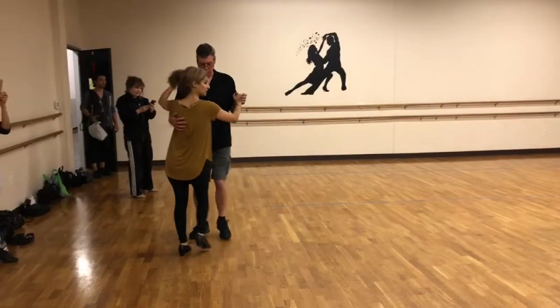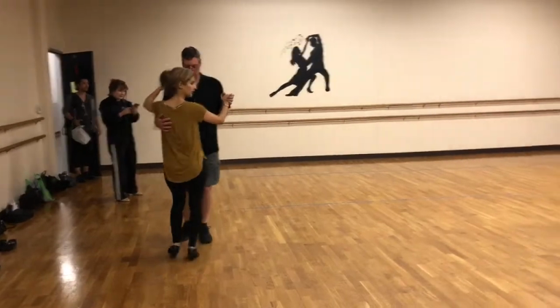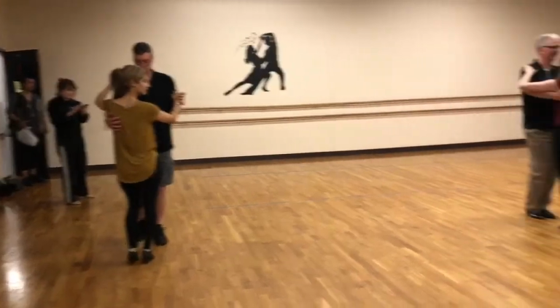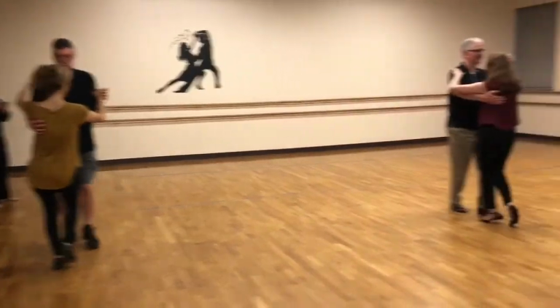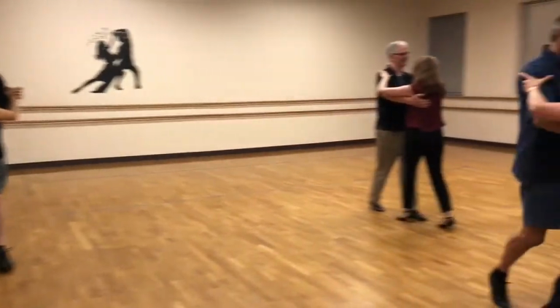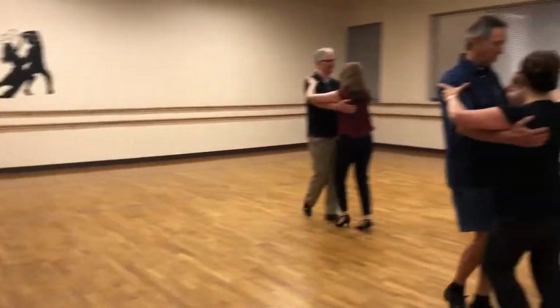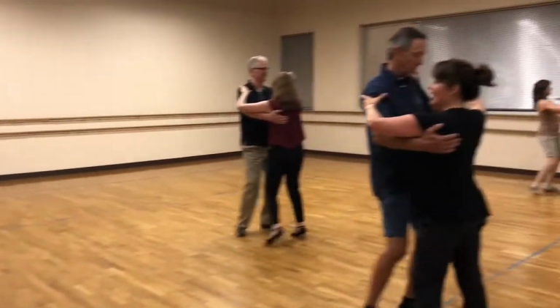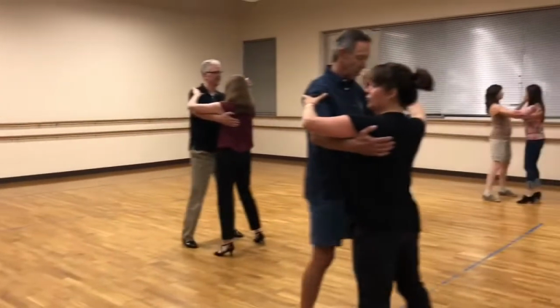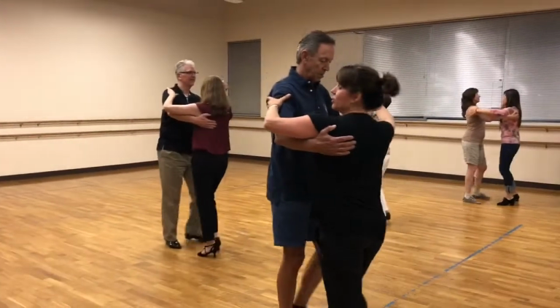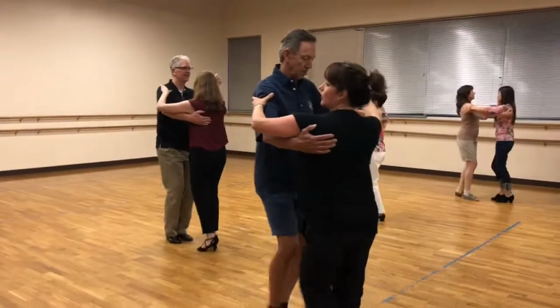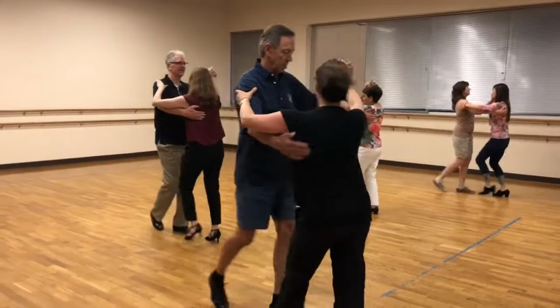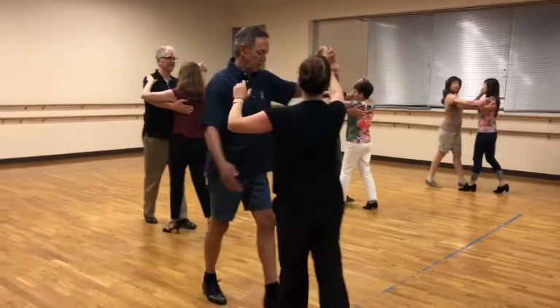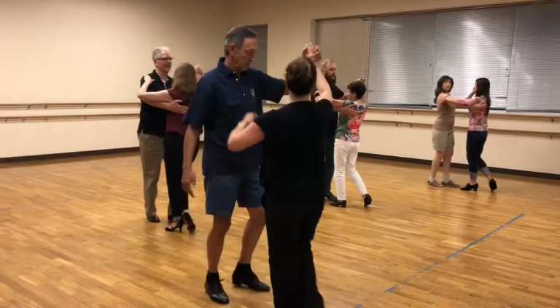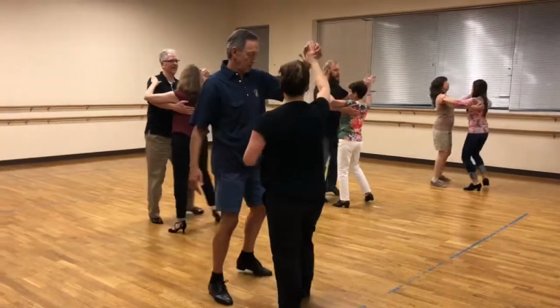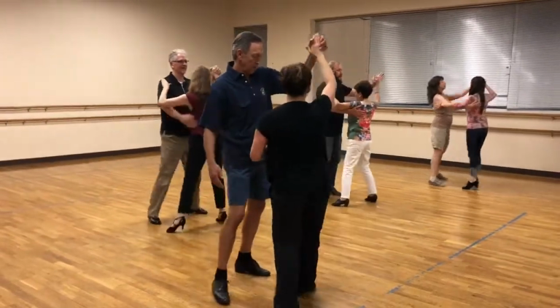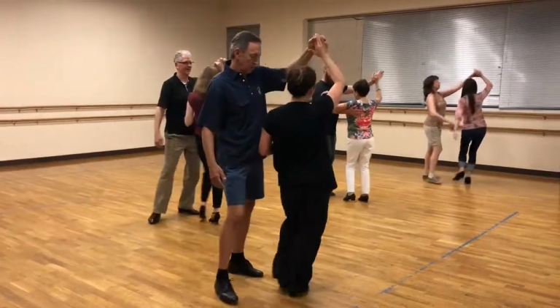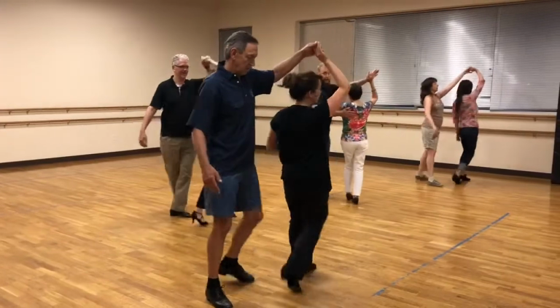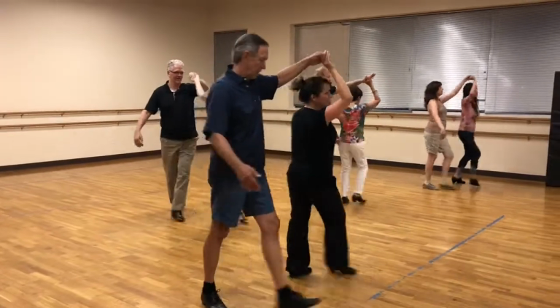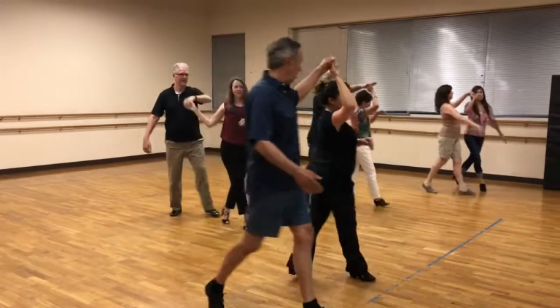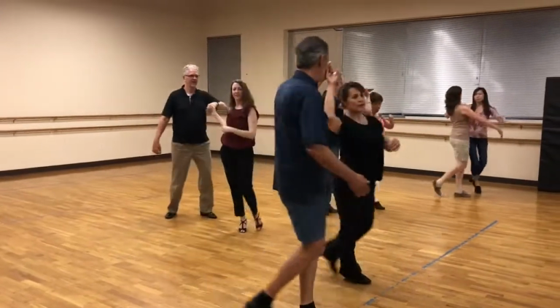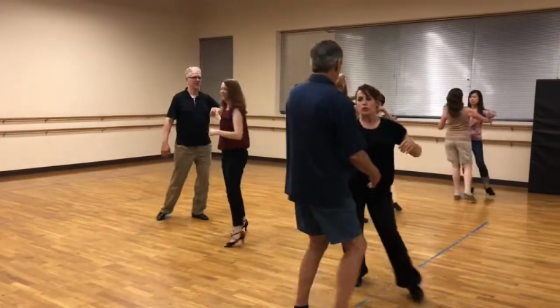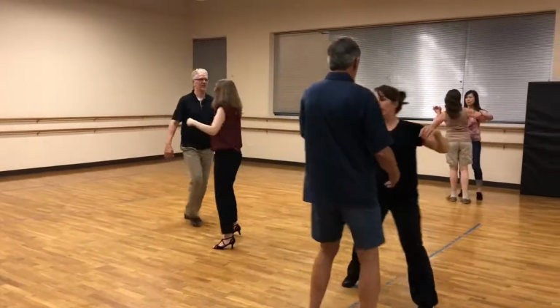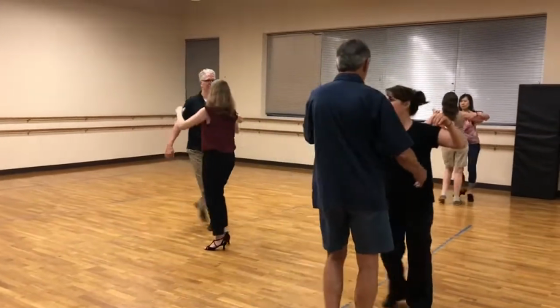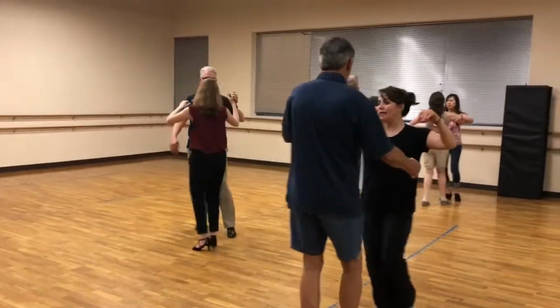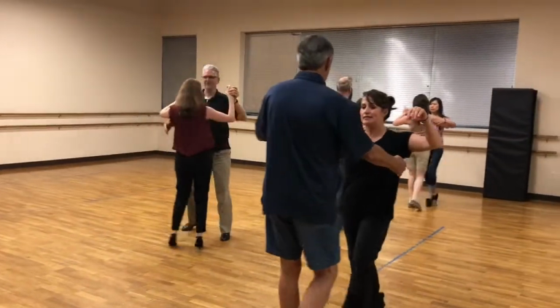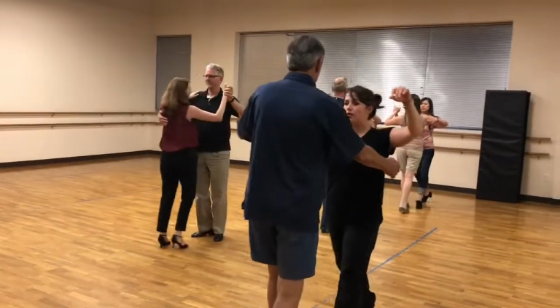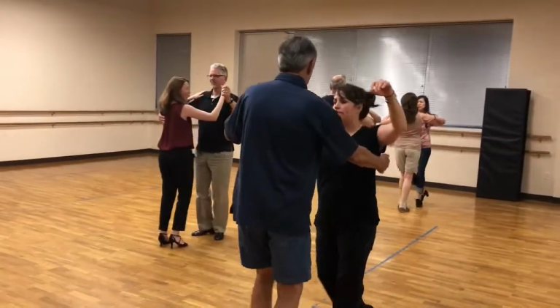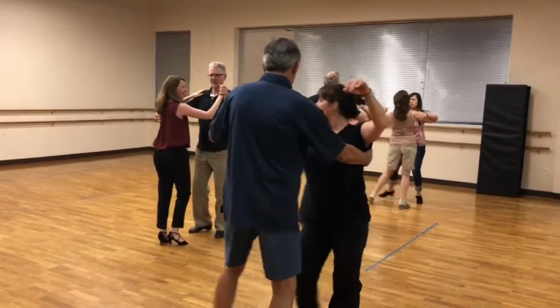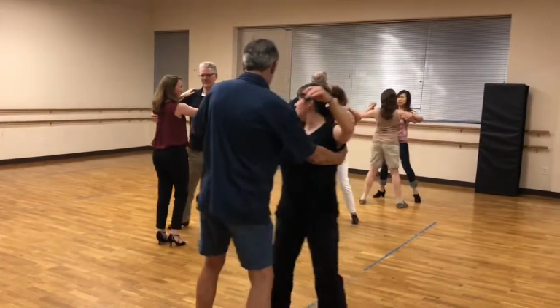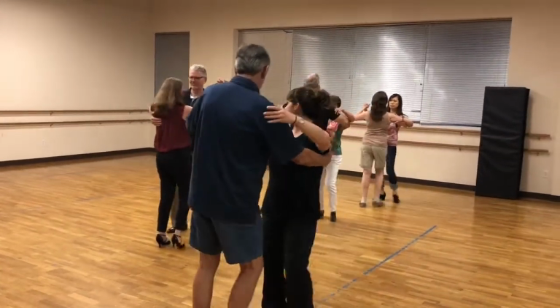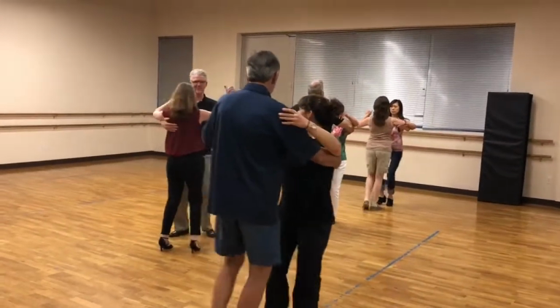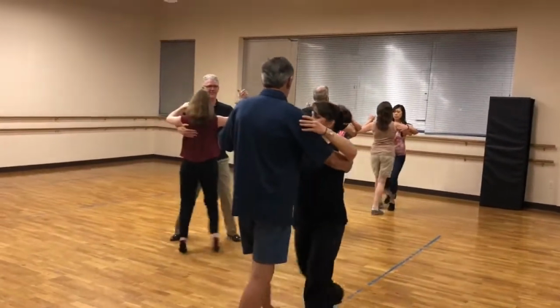And time, step, and go. And quick, quick, arm up, walk. Quick, quick, slow. Quick, quick, slow. Quick, we're doing that again.